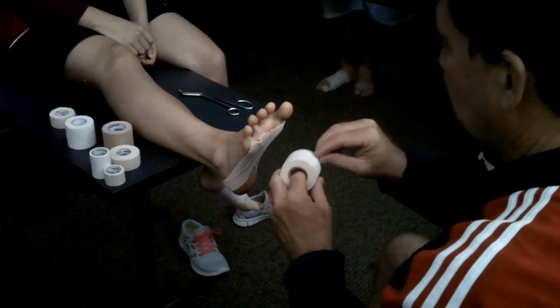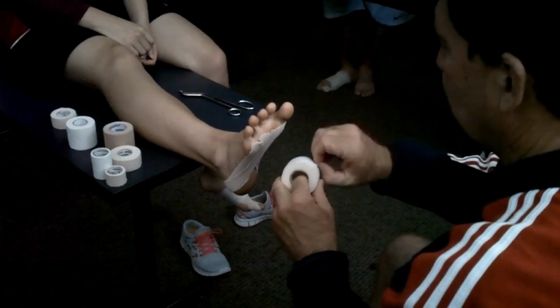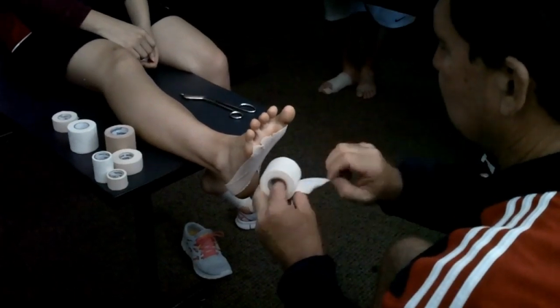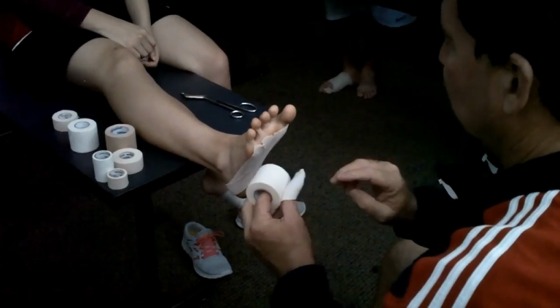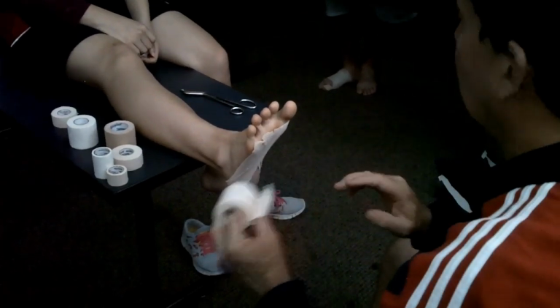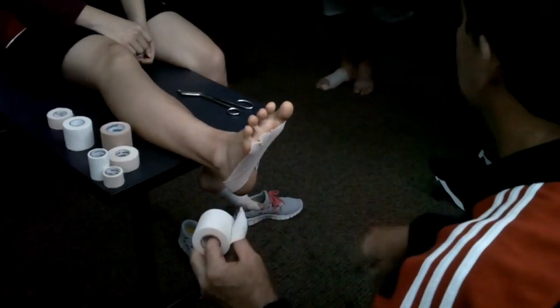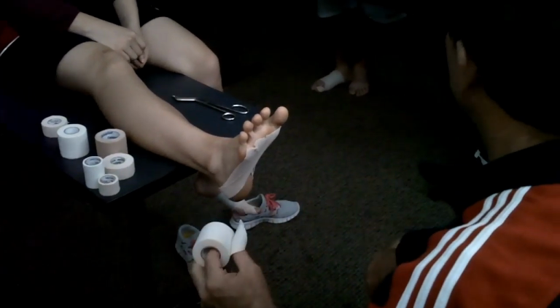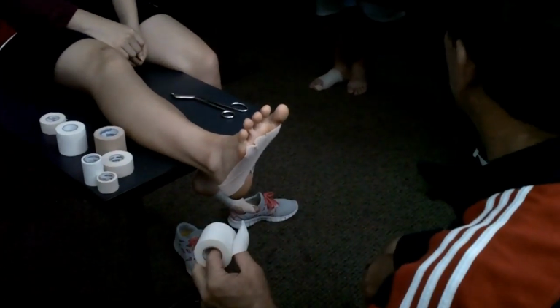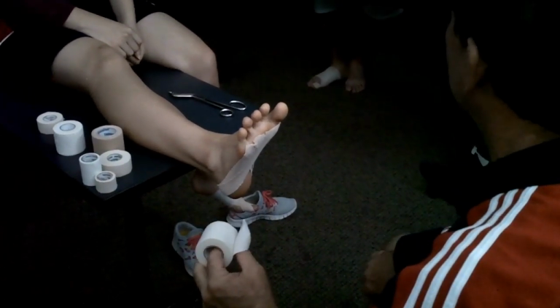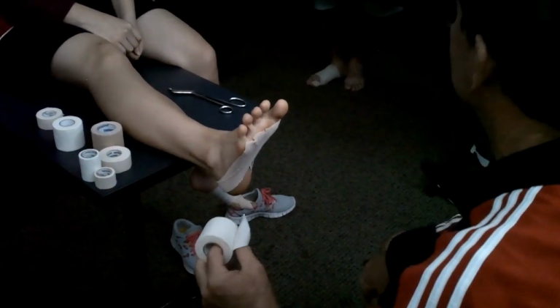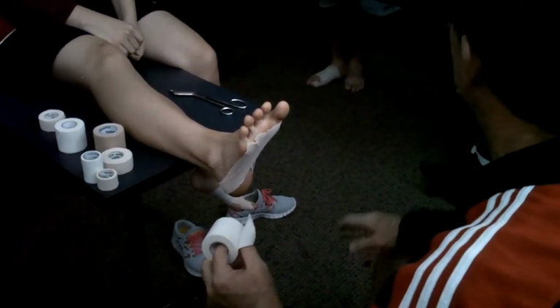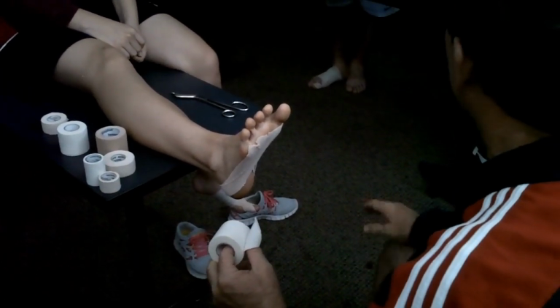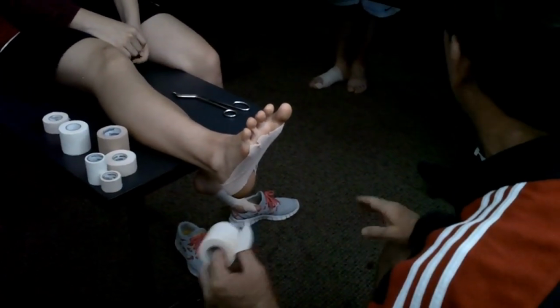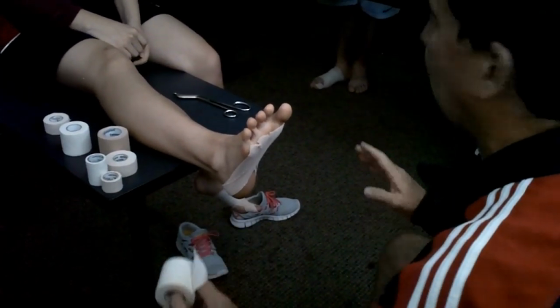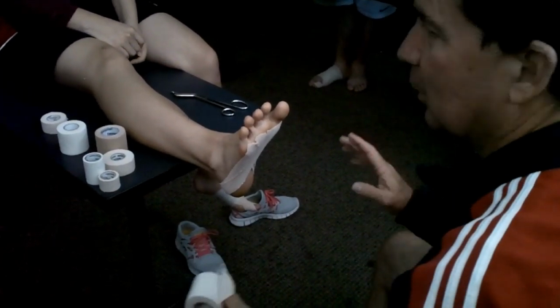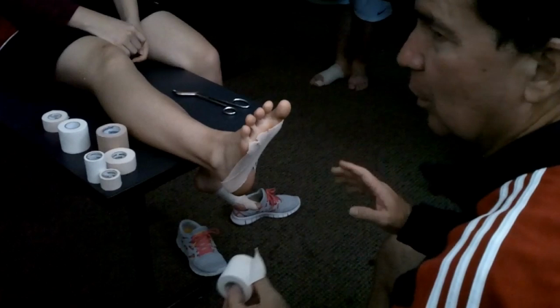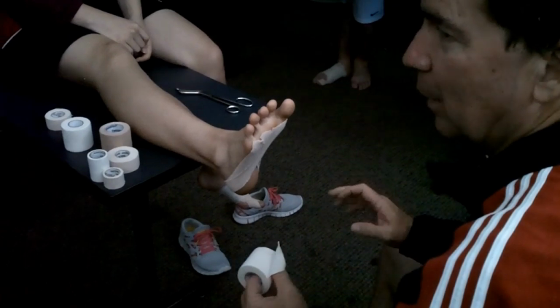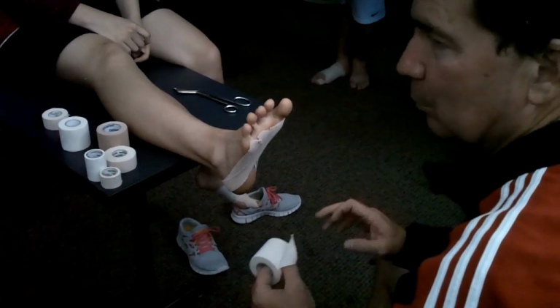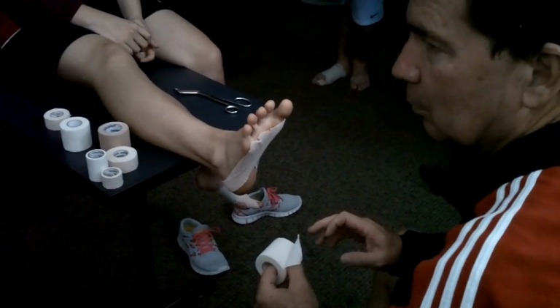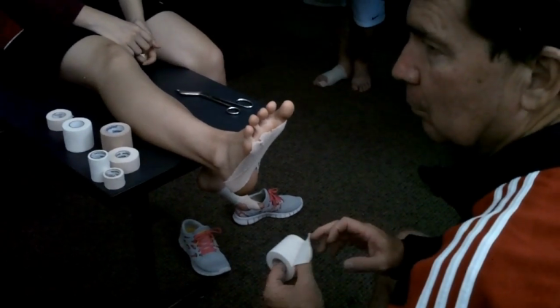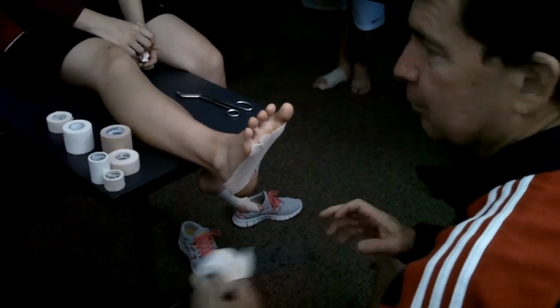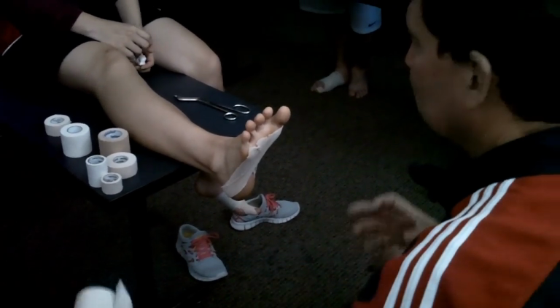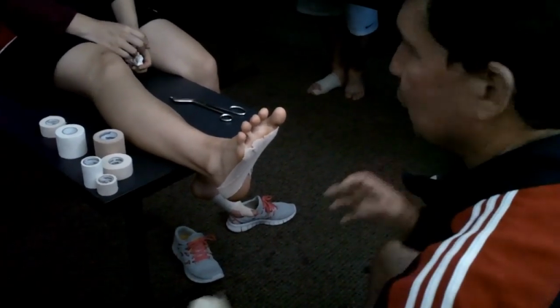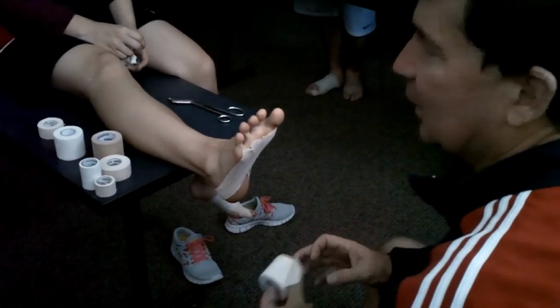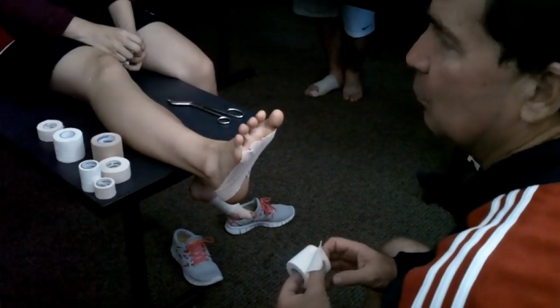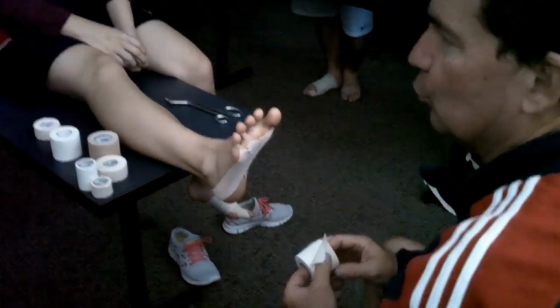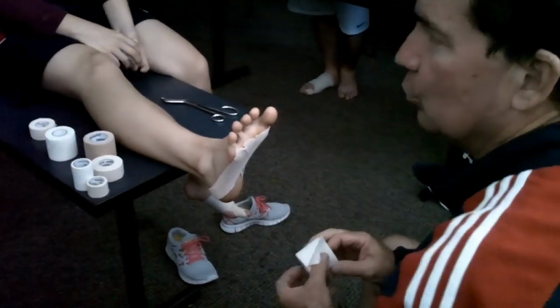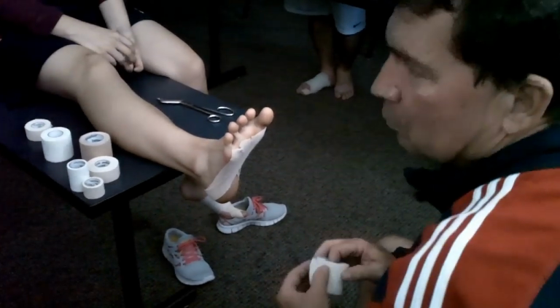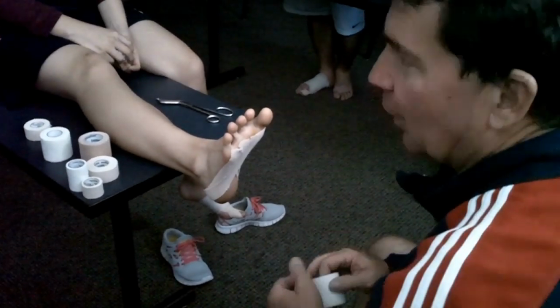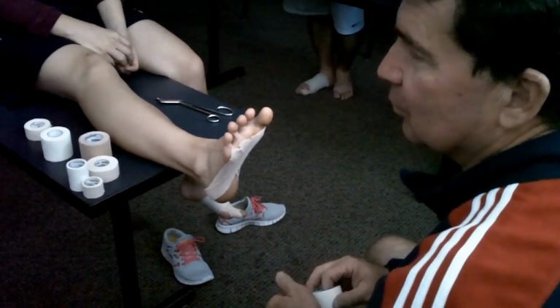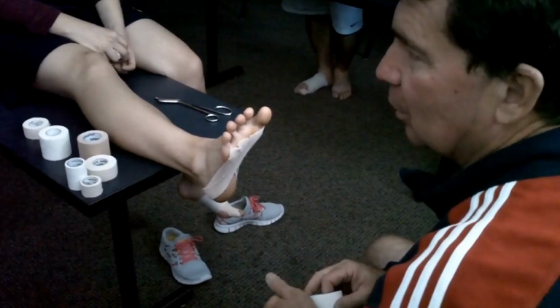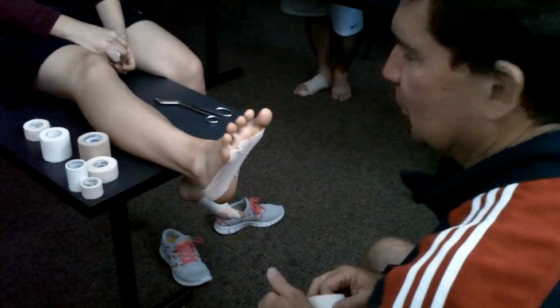Maybe they're not used to the hard surface. Maybe their shoes are getting old and they don't have money to go out and buy them. You're just trying to get them through practice or competition.